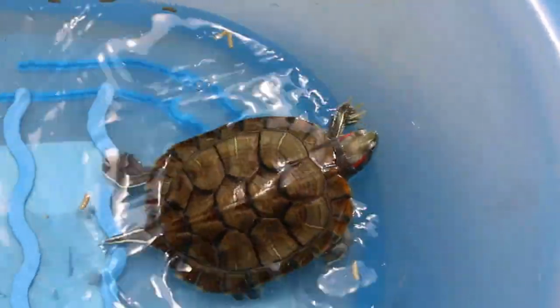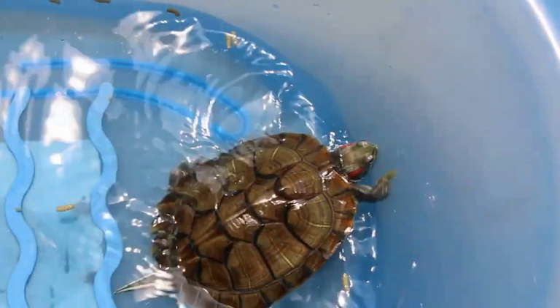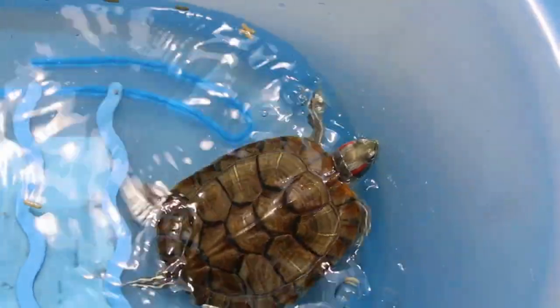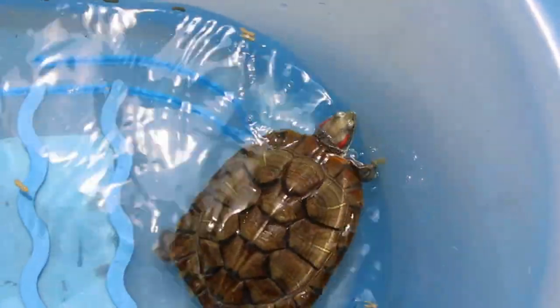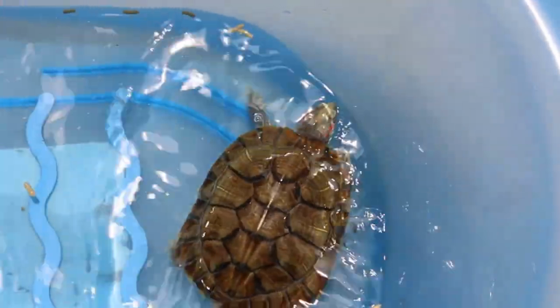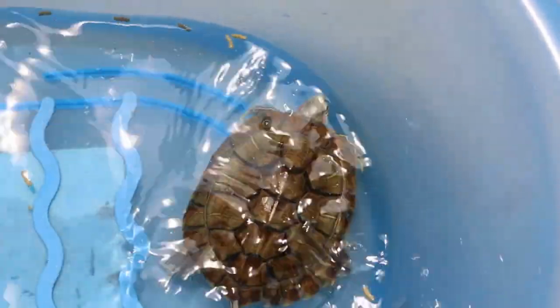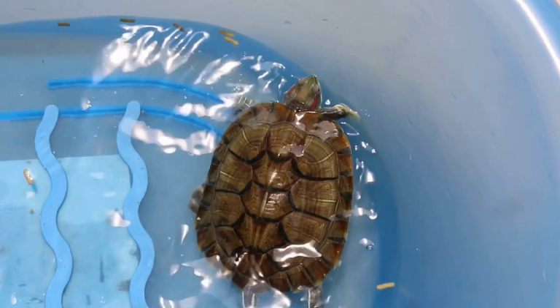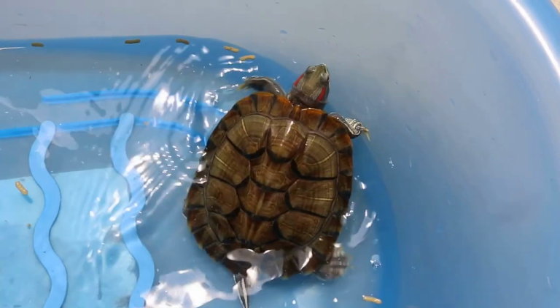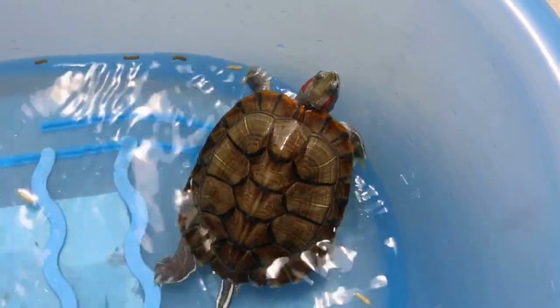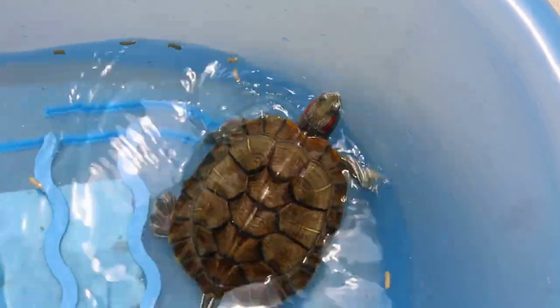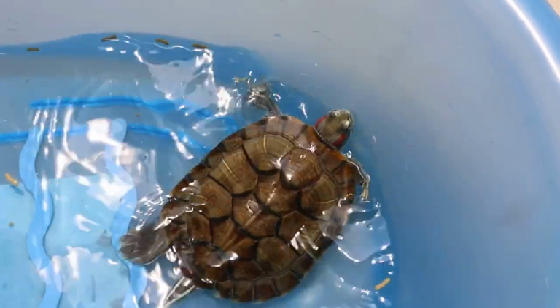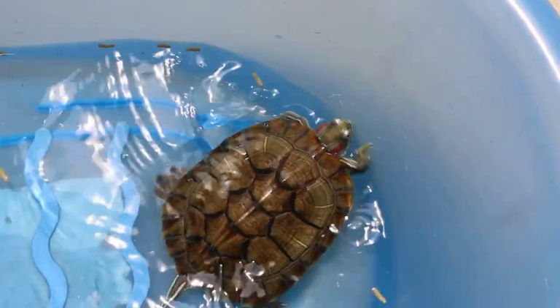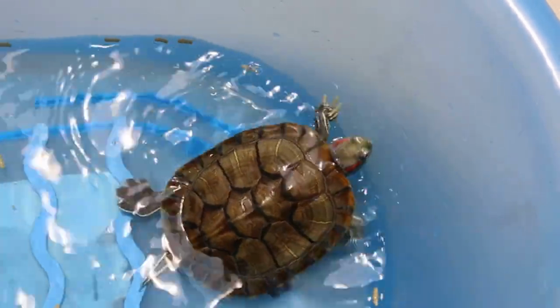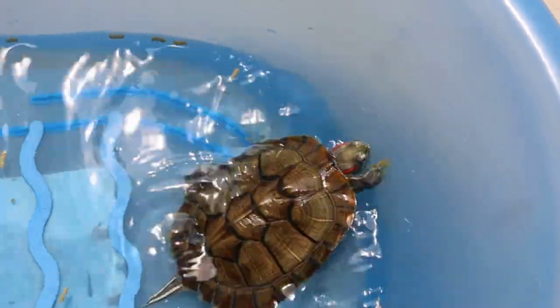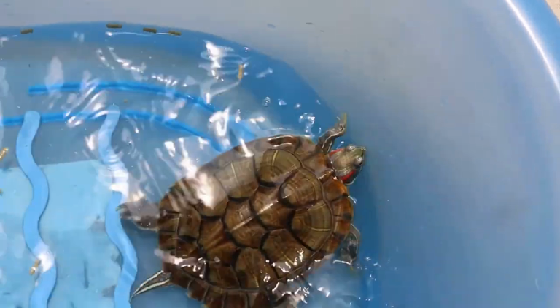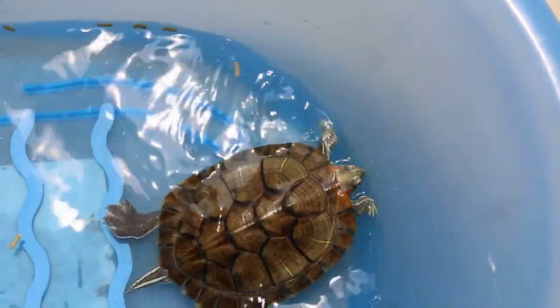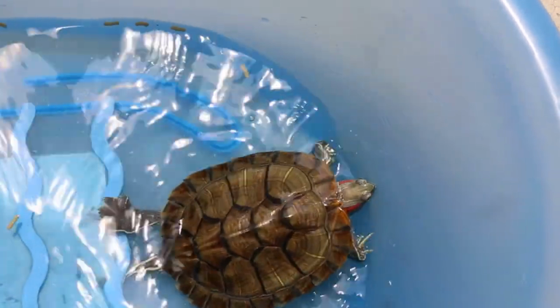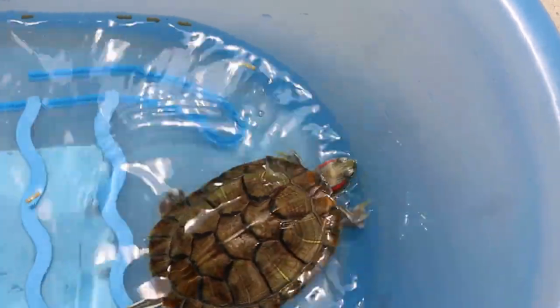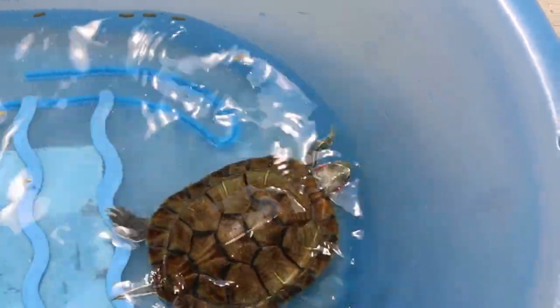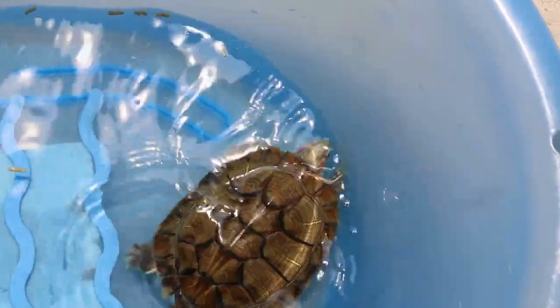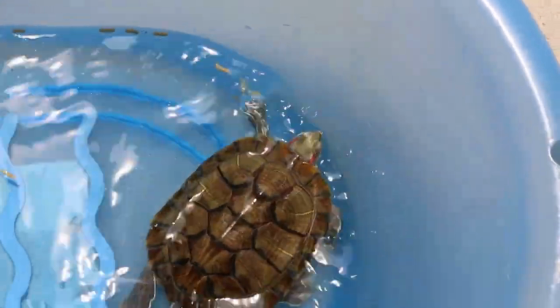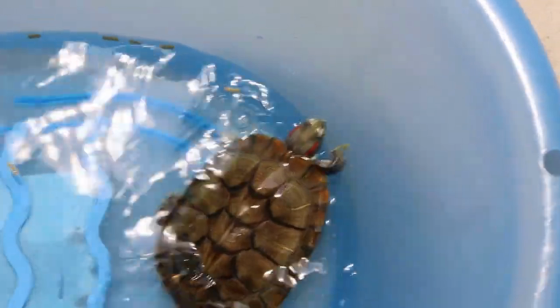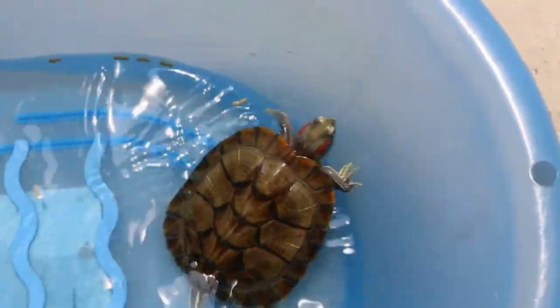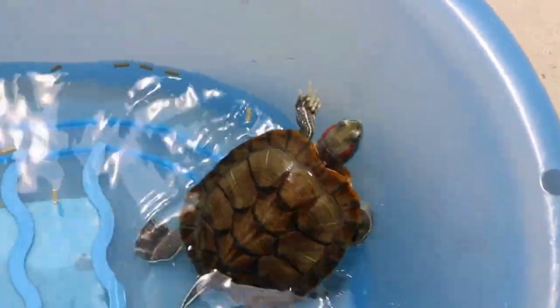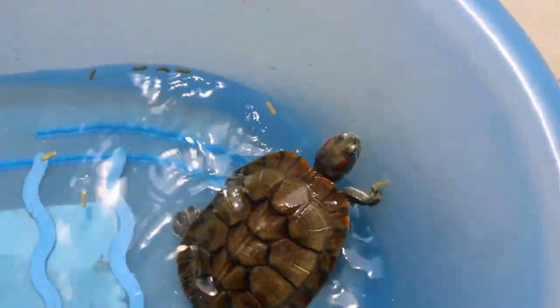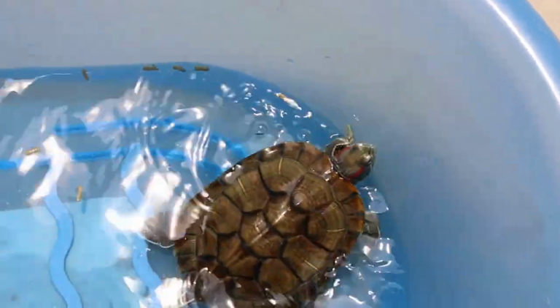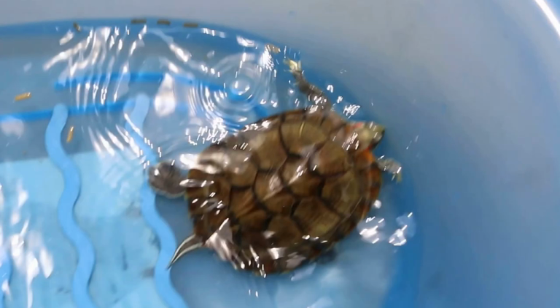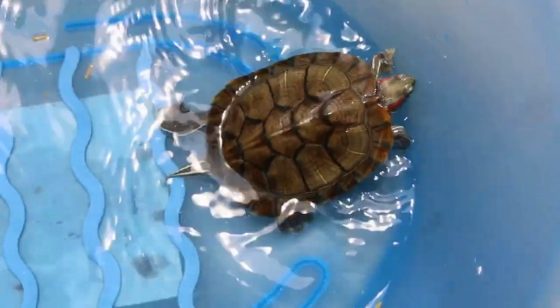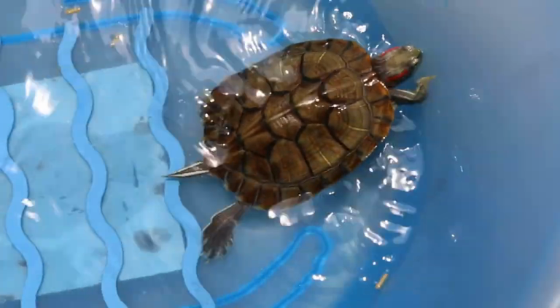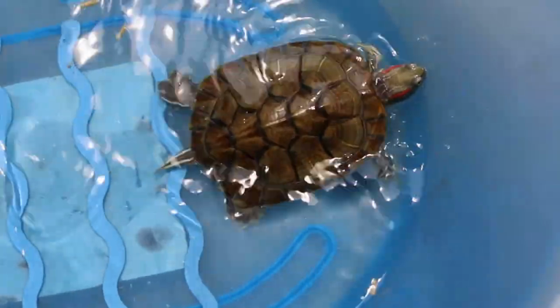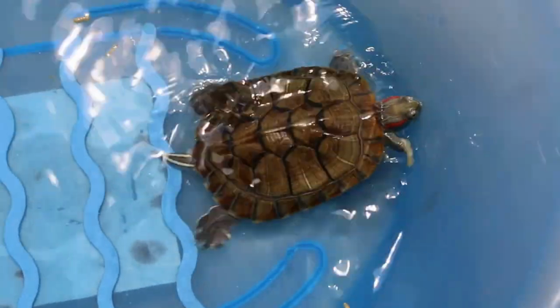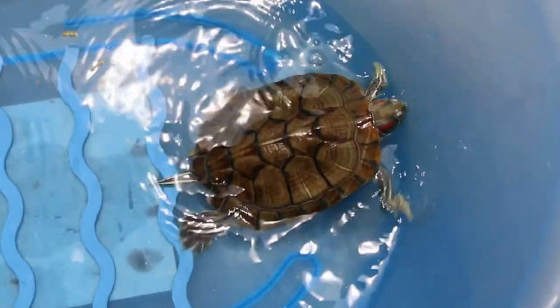The treatment of choice is the purse string suture around the anus. Normally, I put it in for five days. If it's taken out too early, the rectum comes out again.